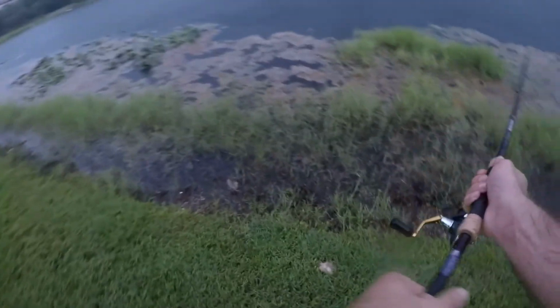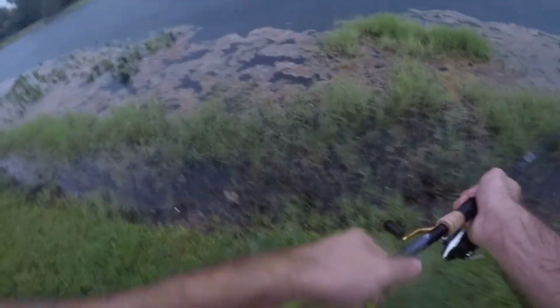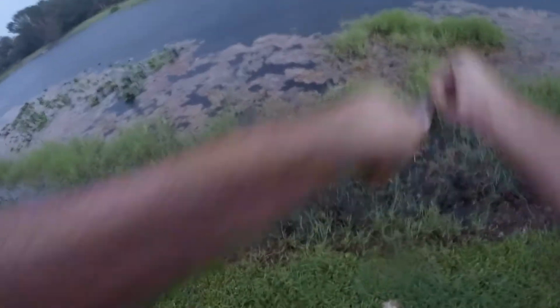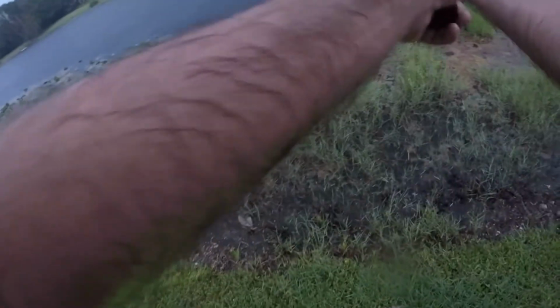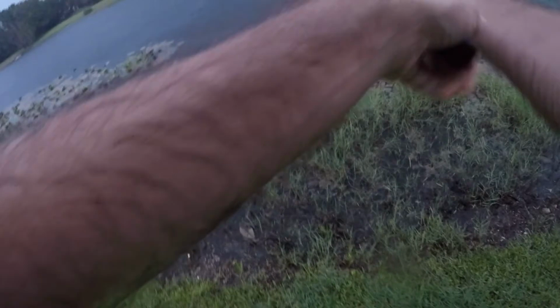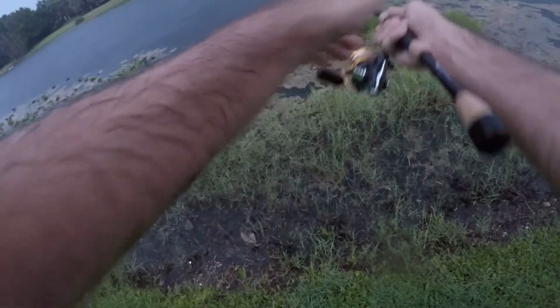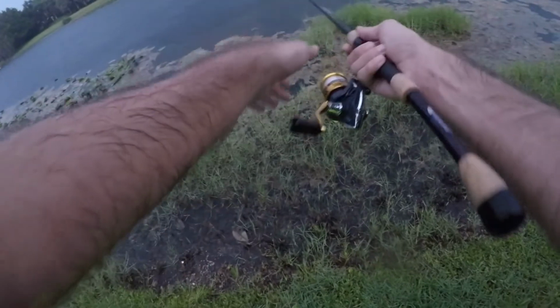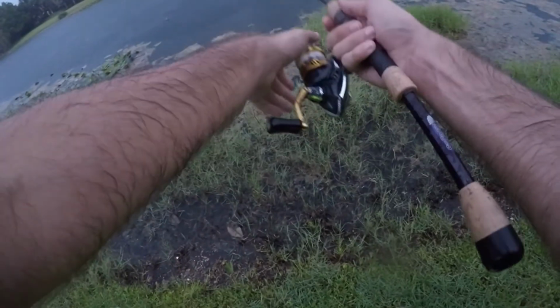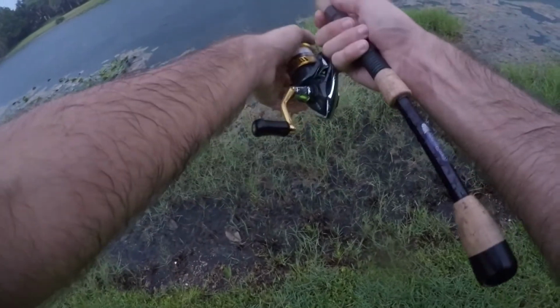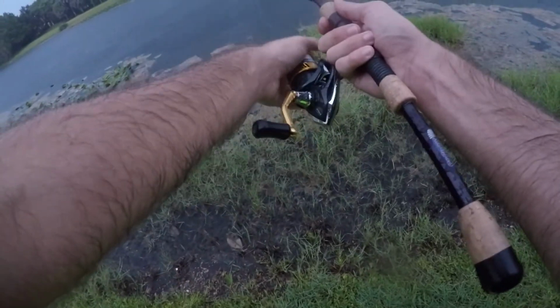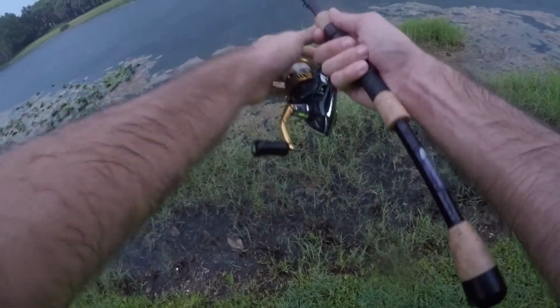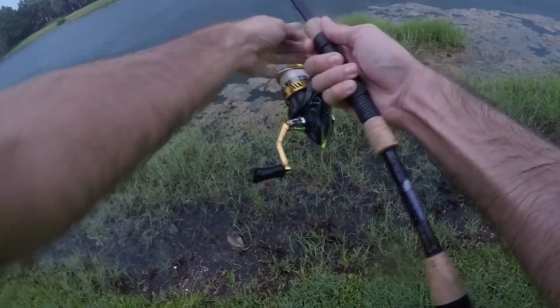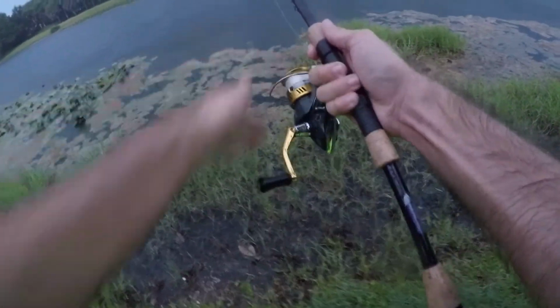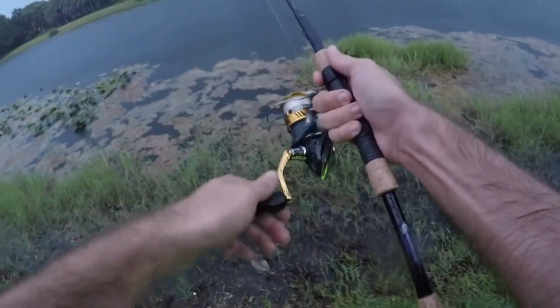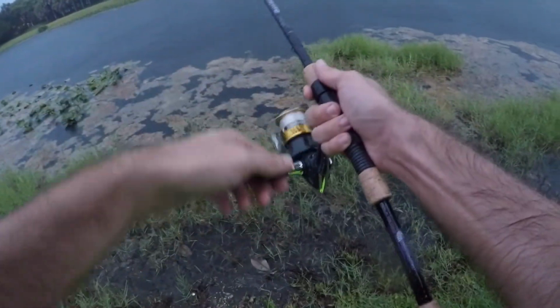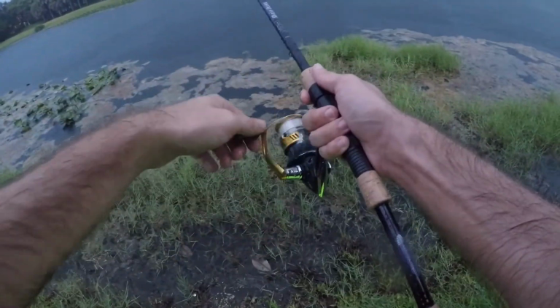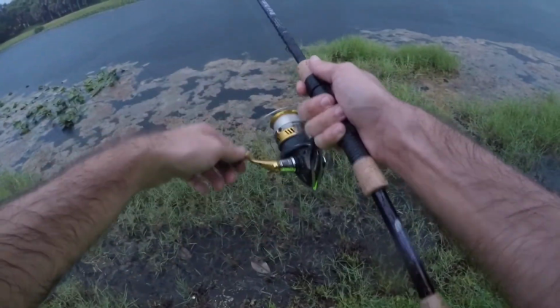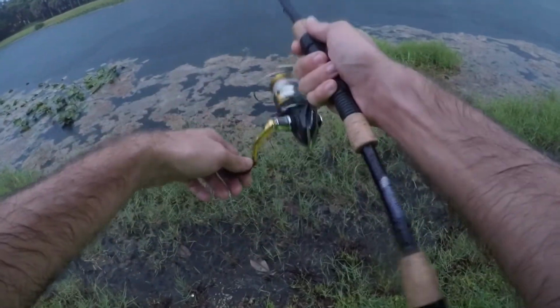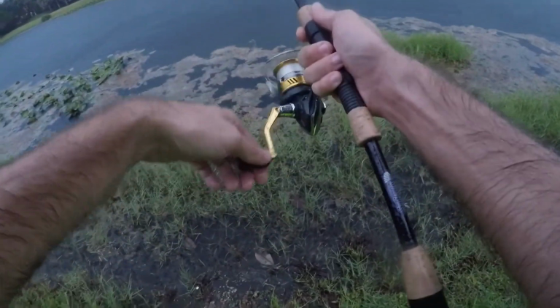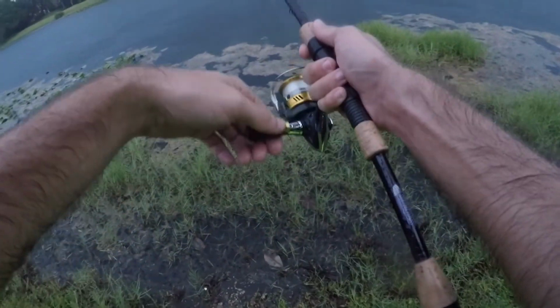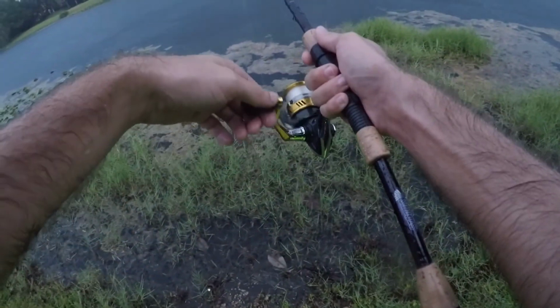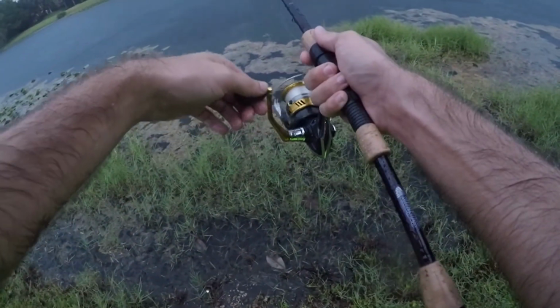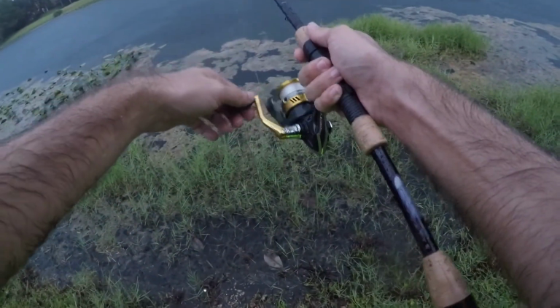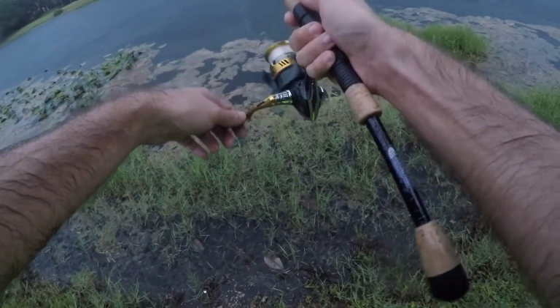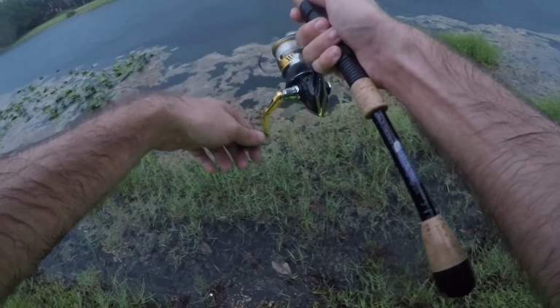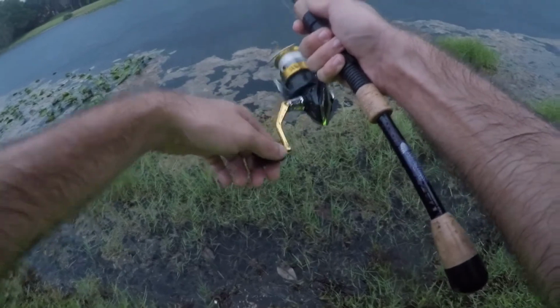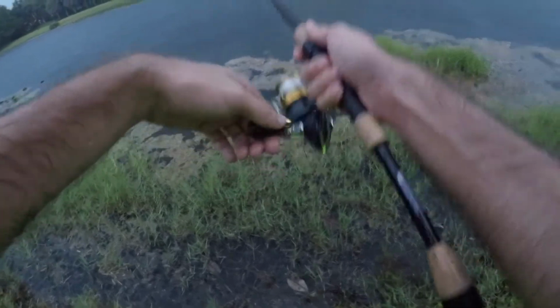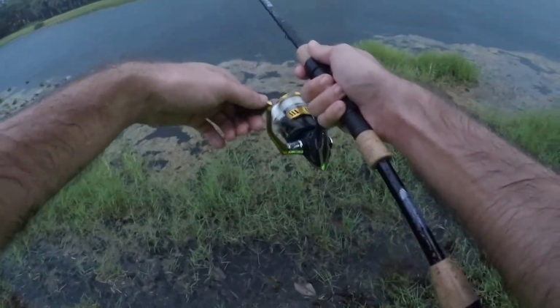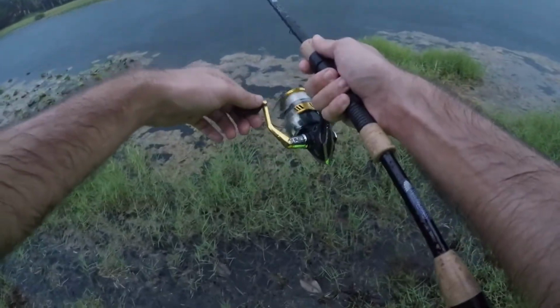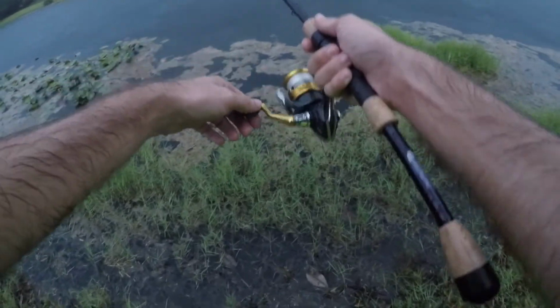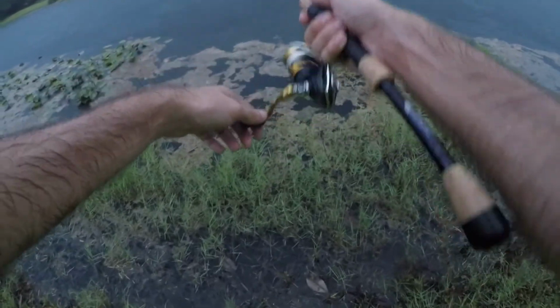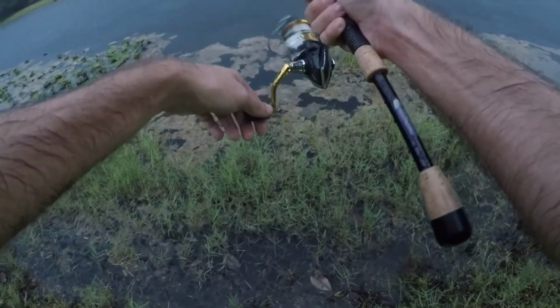I've lost the light, rain's coming down hard and the storm's on top of me. A couple more casts and I am out of here.